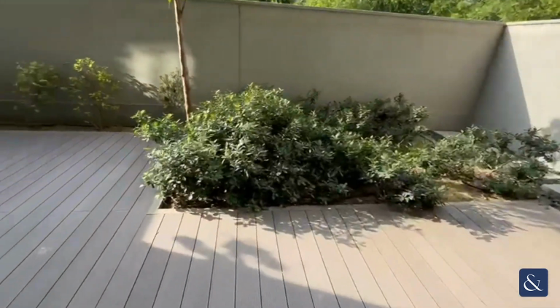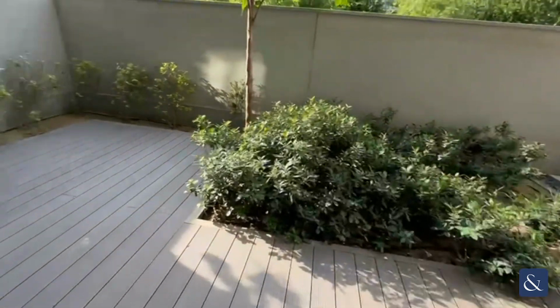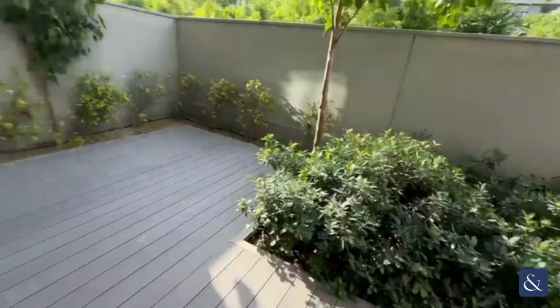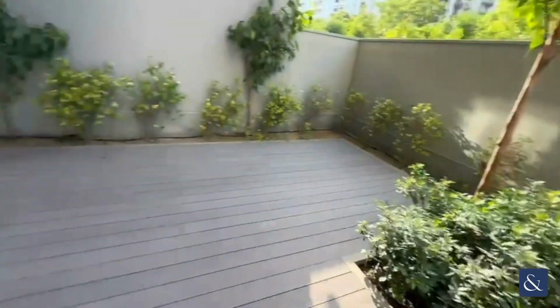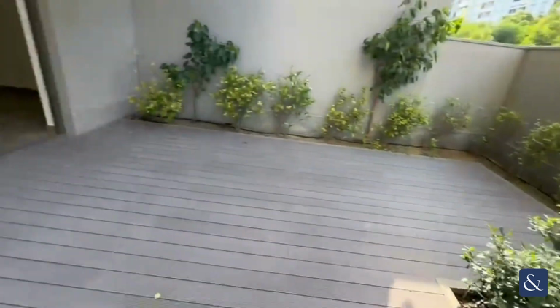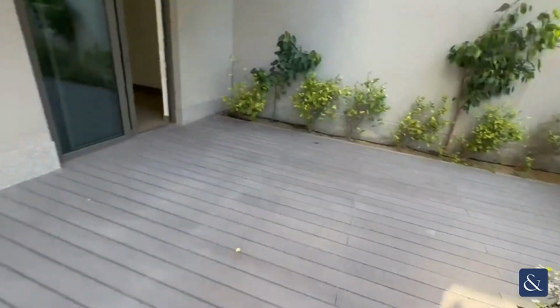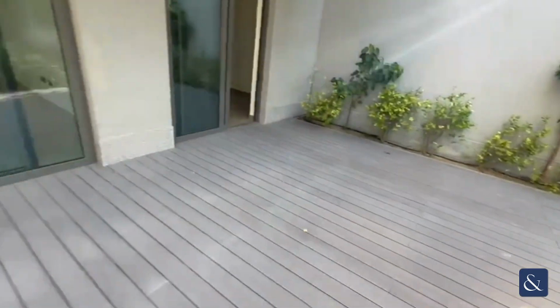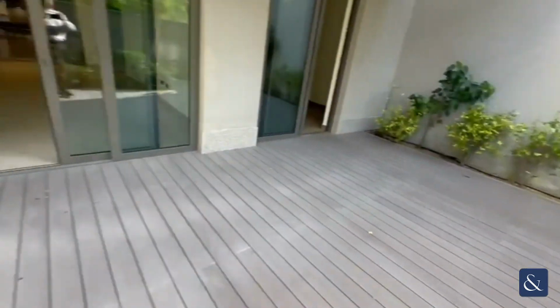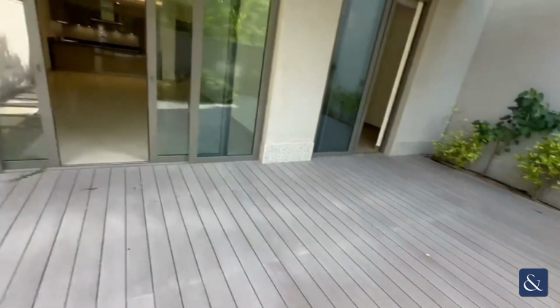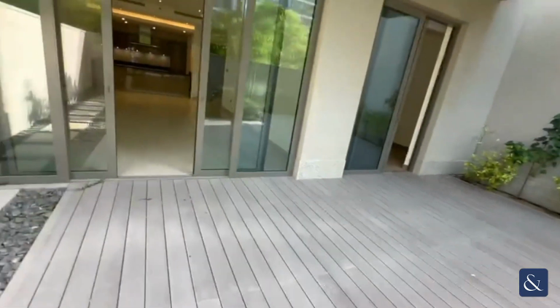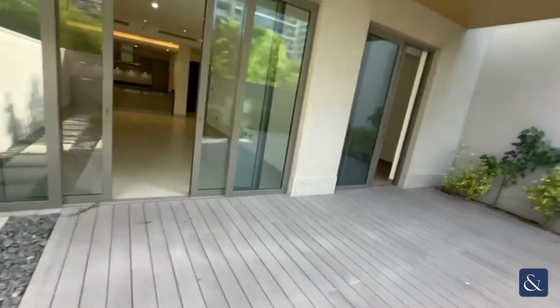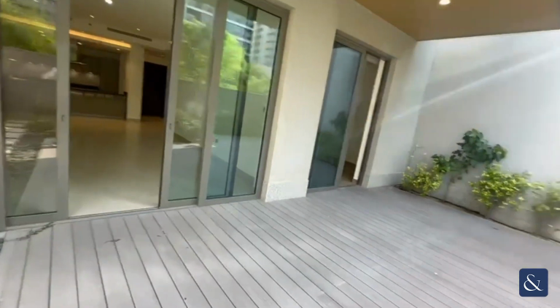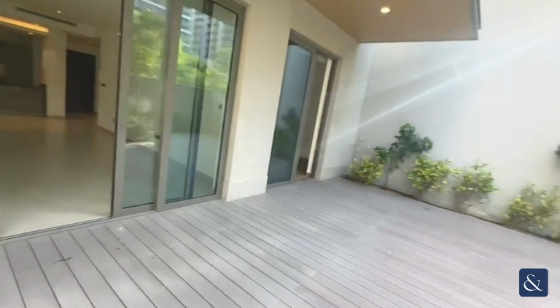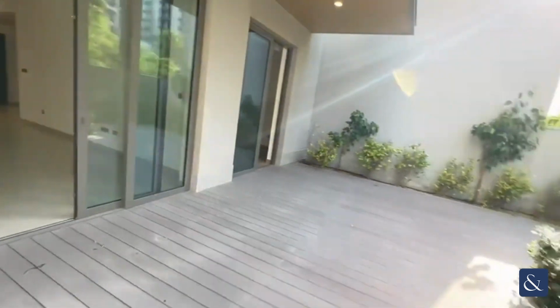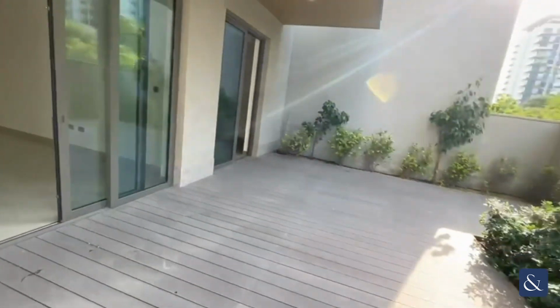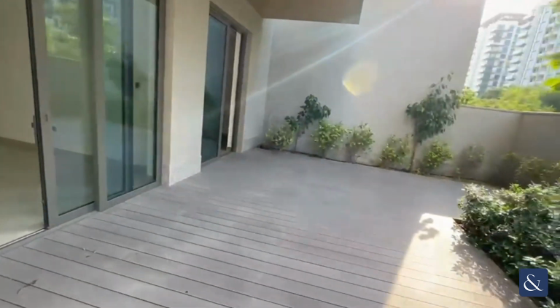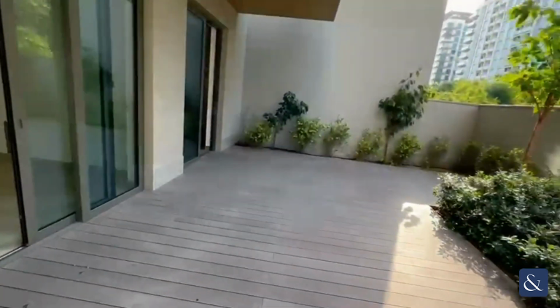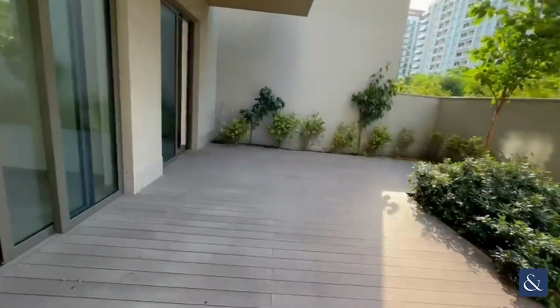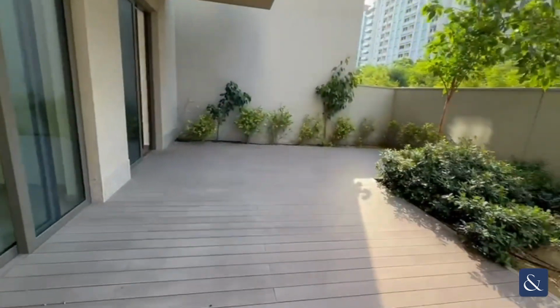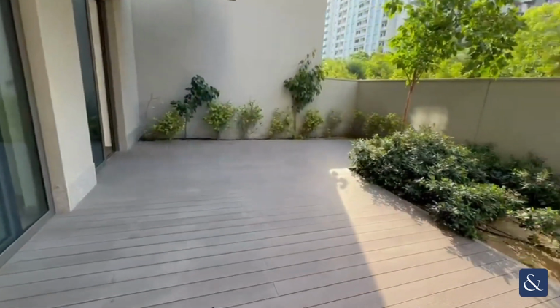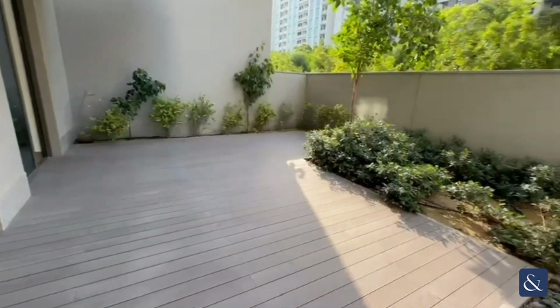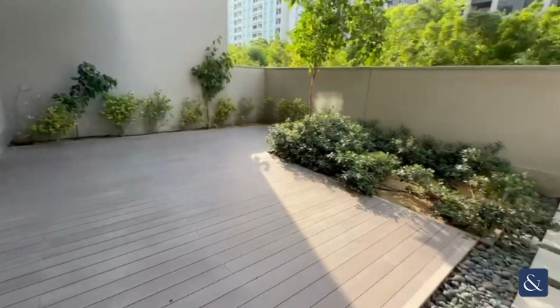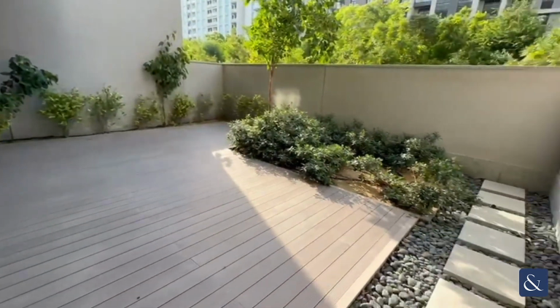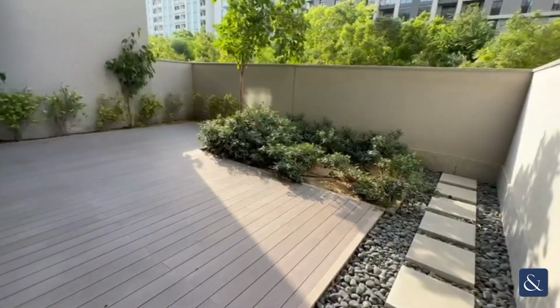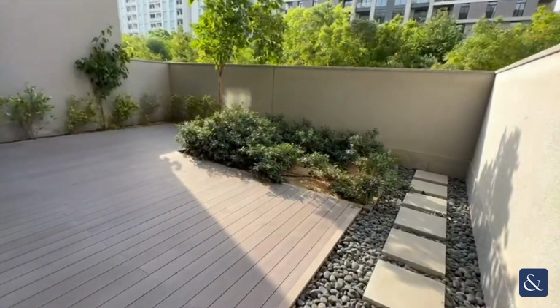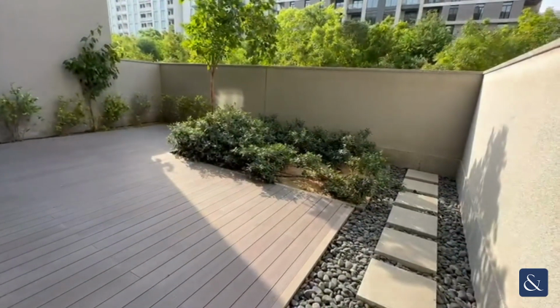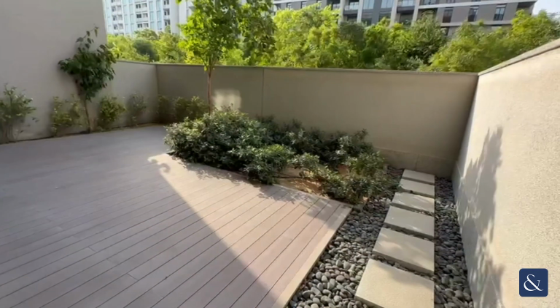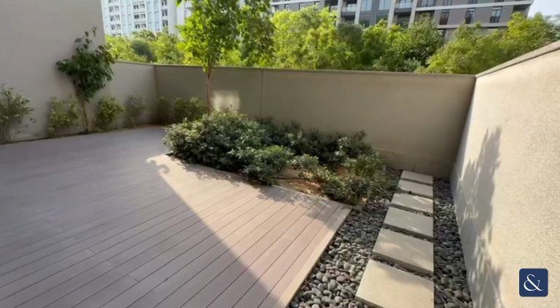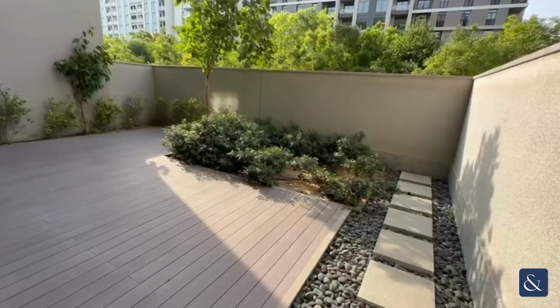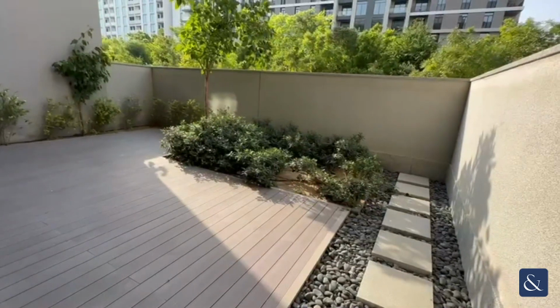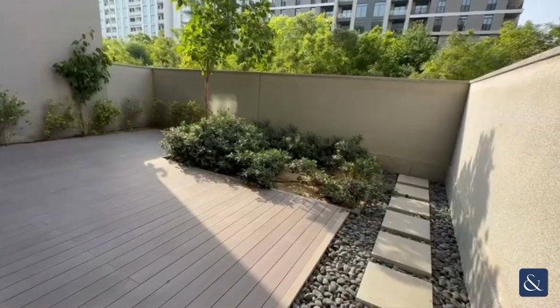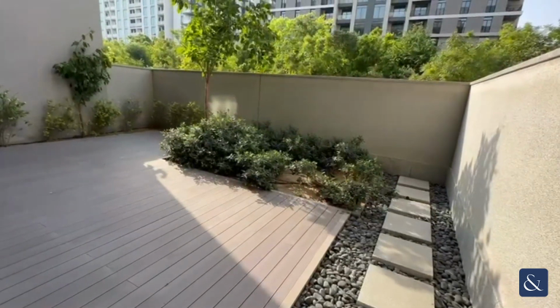Great for entertaining guests, having barbecues. We're not being directly overlooked with the greenery behind us.